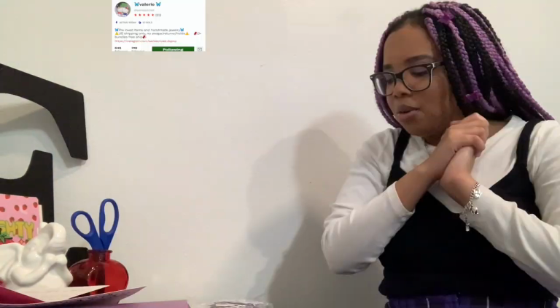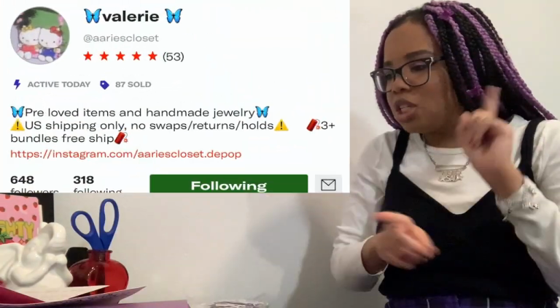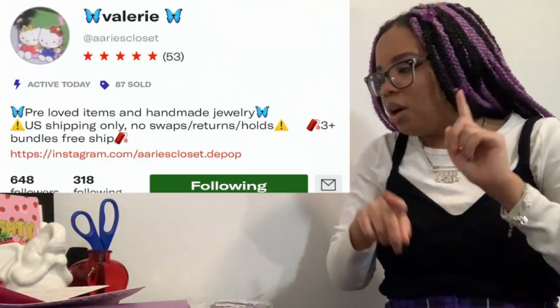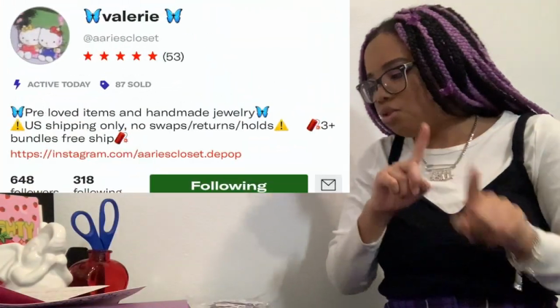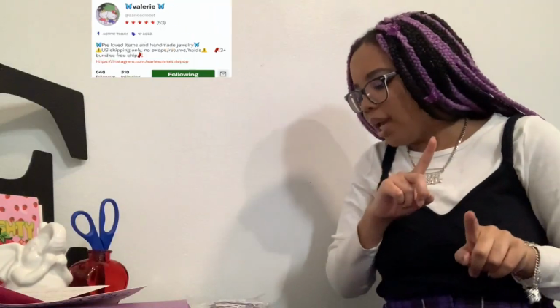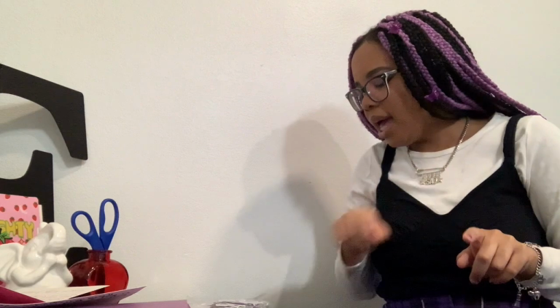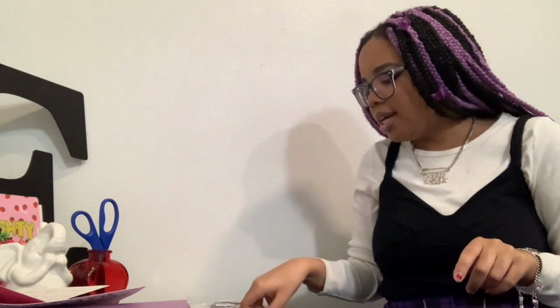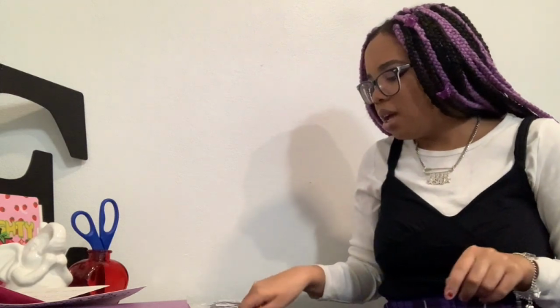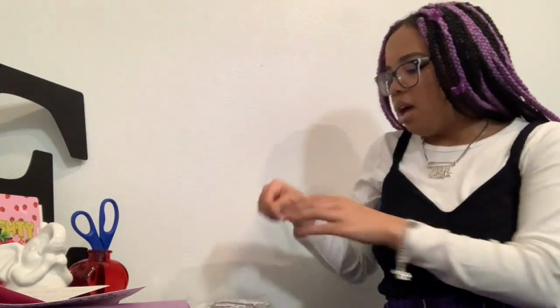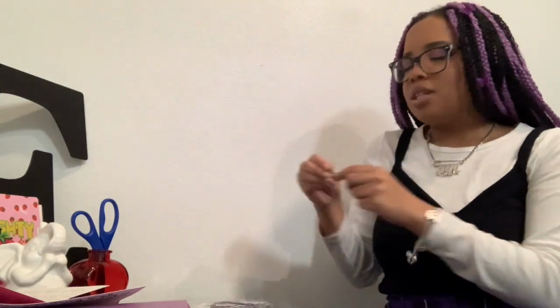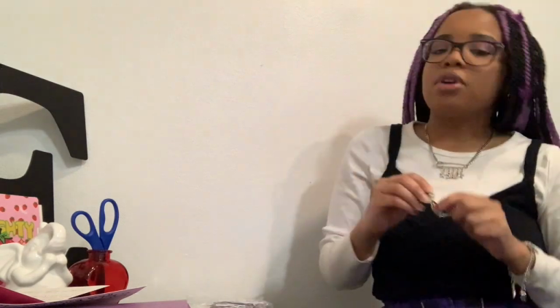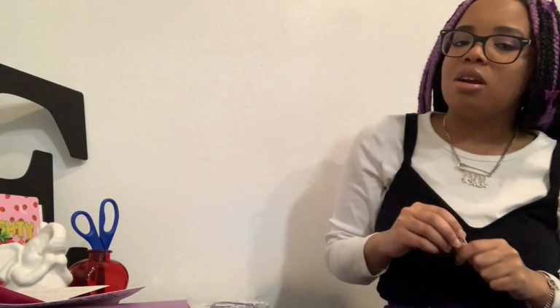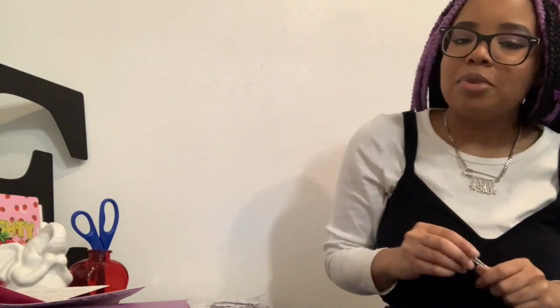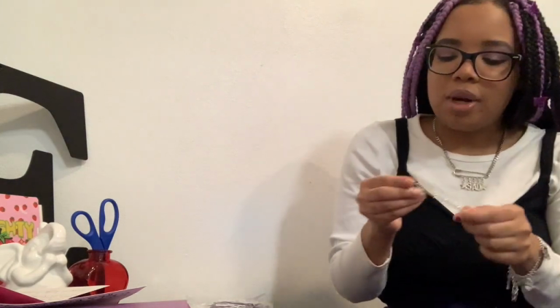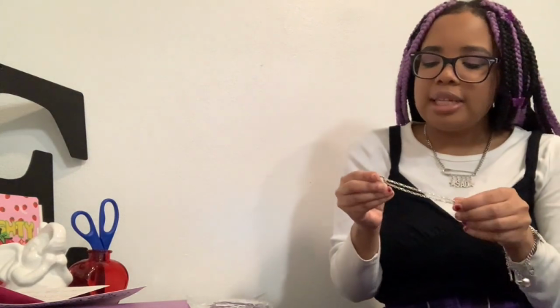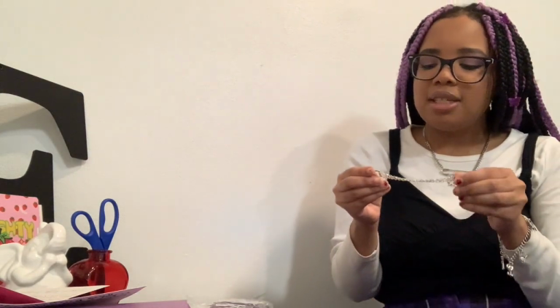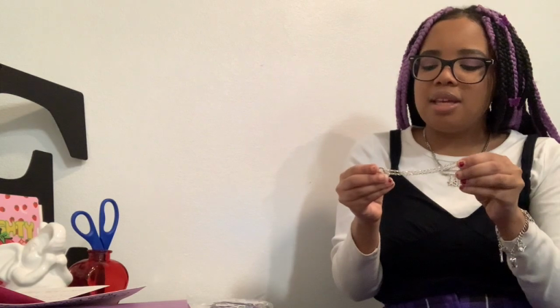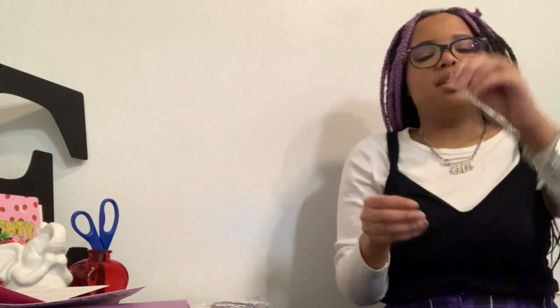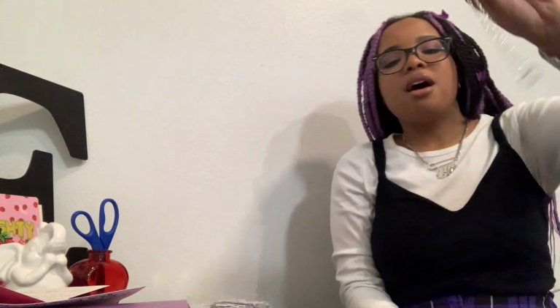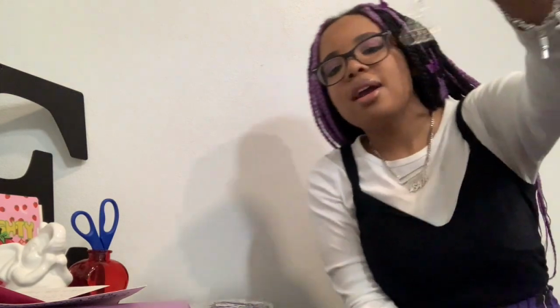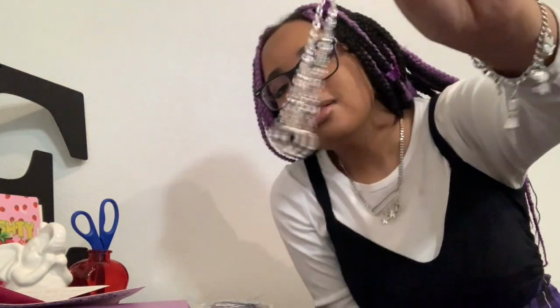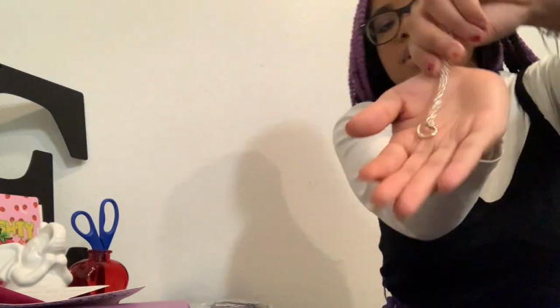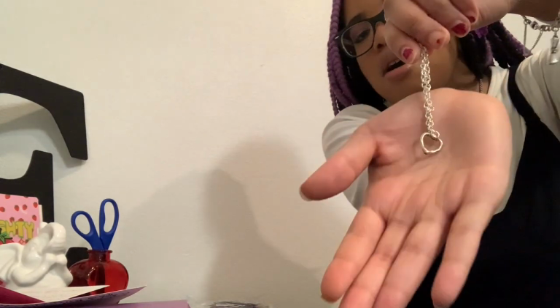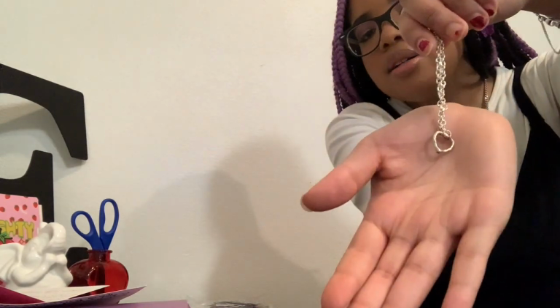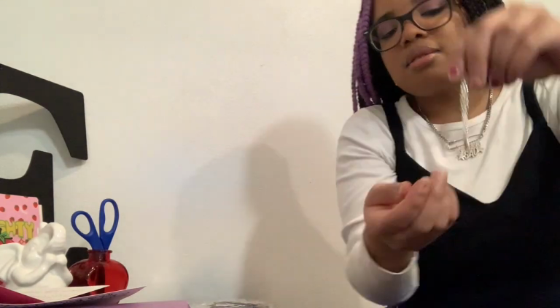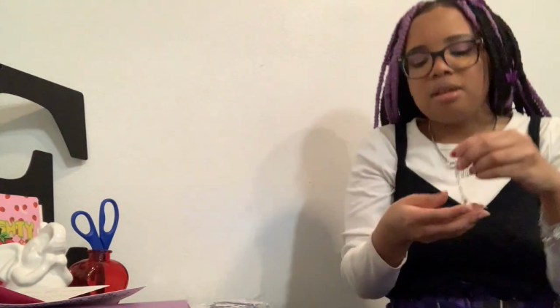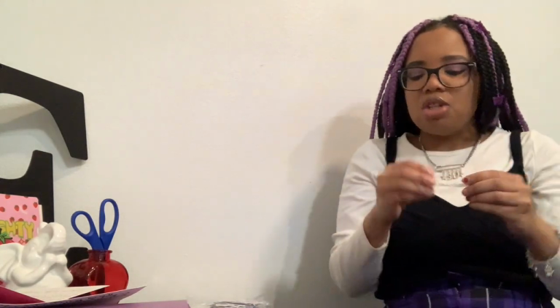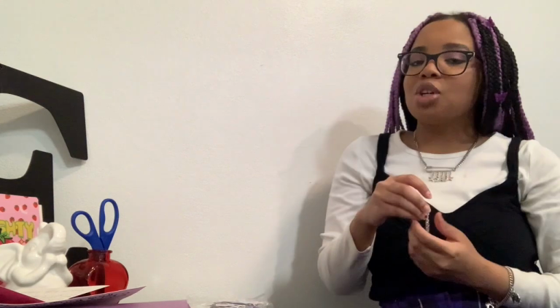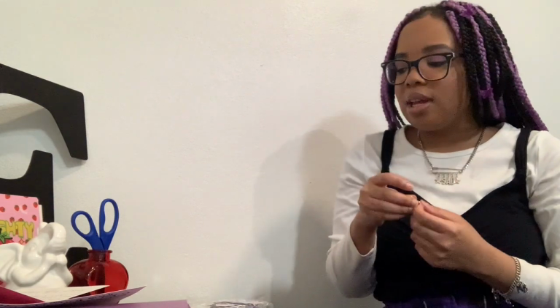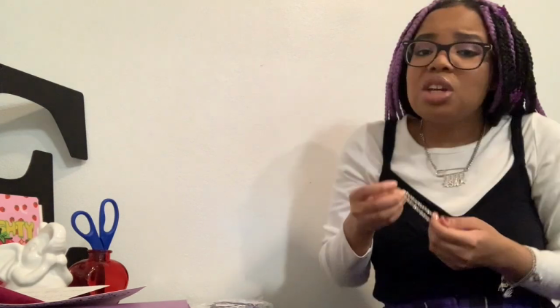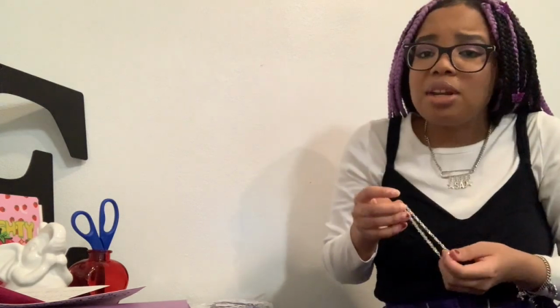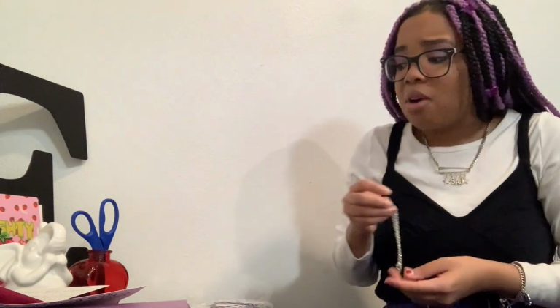We're going to continue on with jewelry. Actually, this is the first thing I got off Depop in 2020 — this is a heart anklet. It's just like a heart, super cute, and it's really good quality for the price.